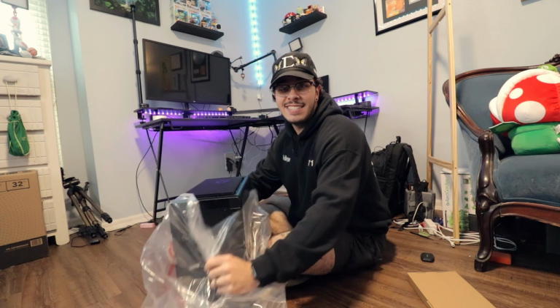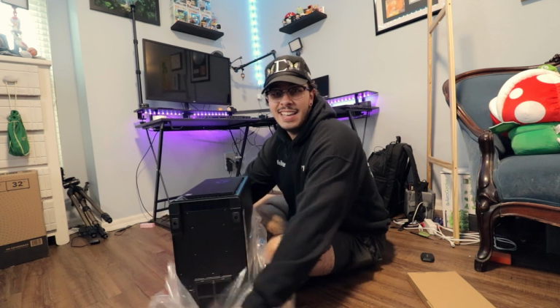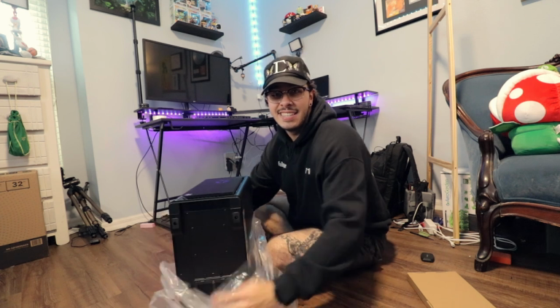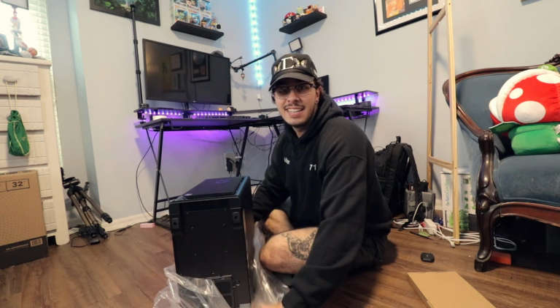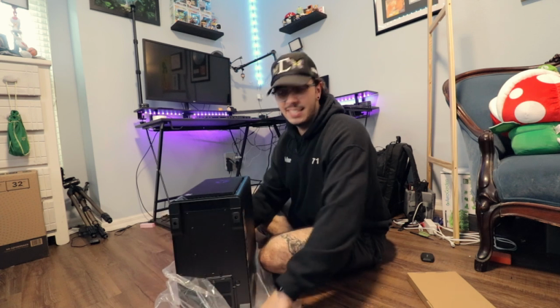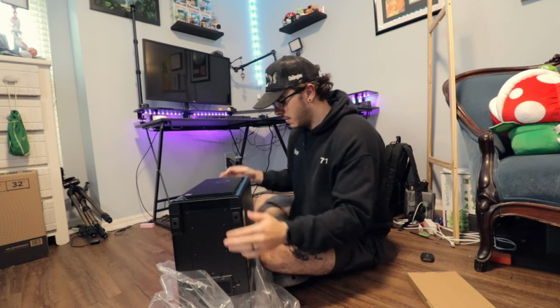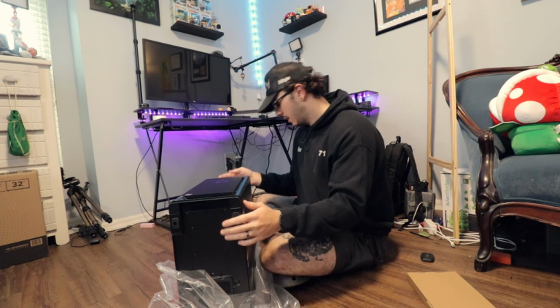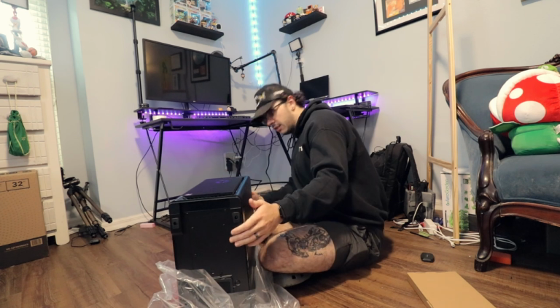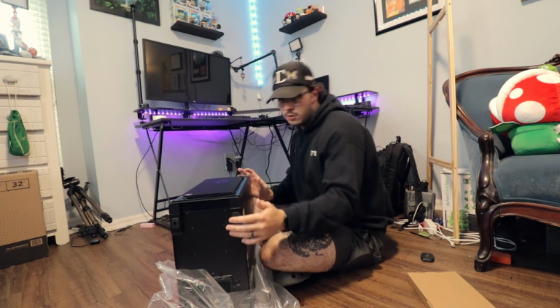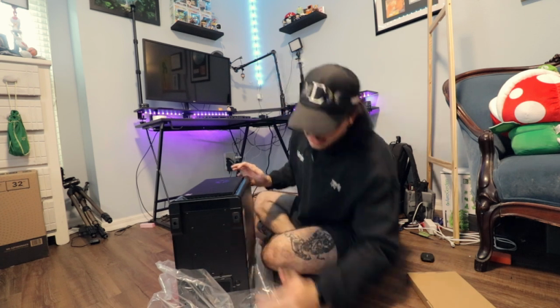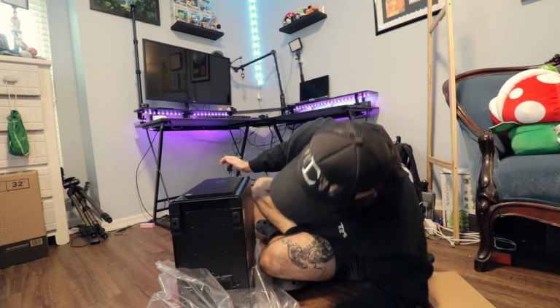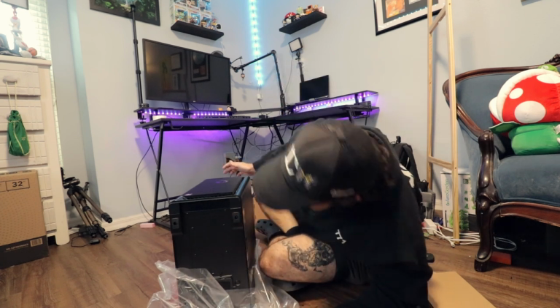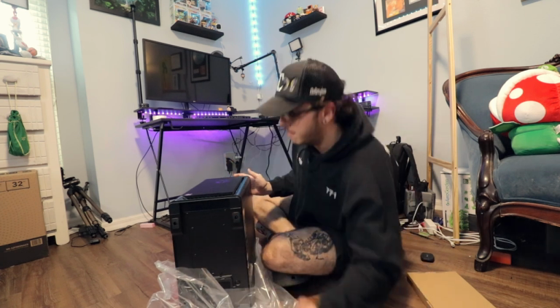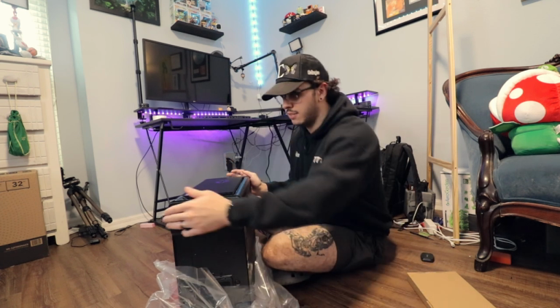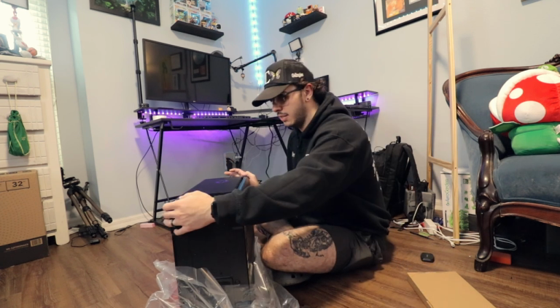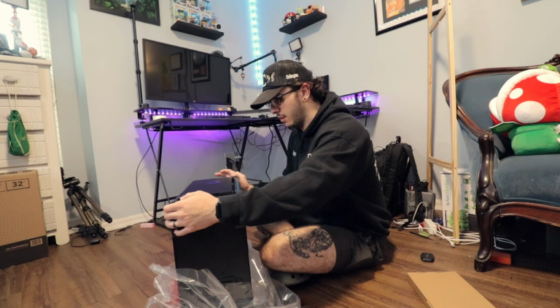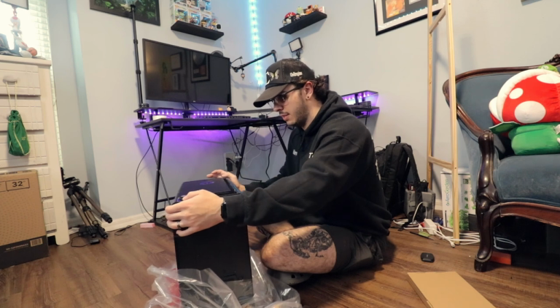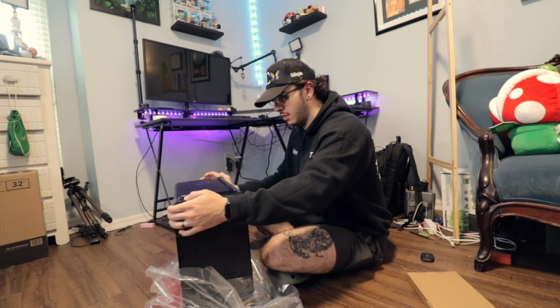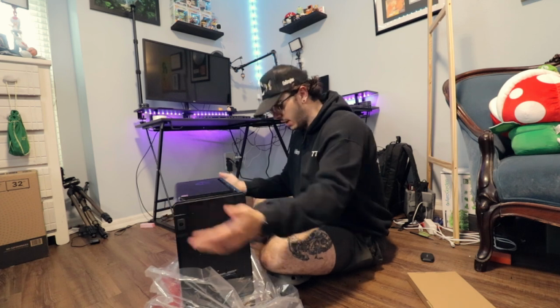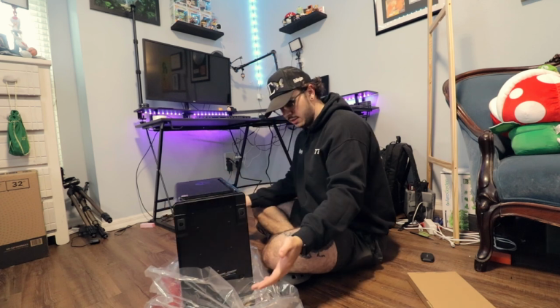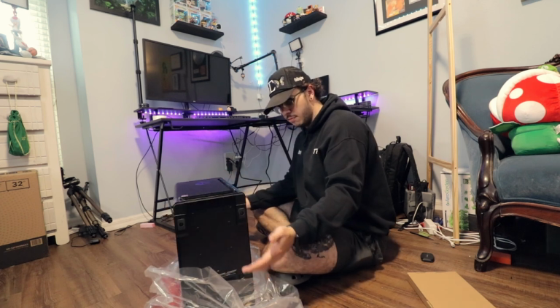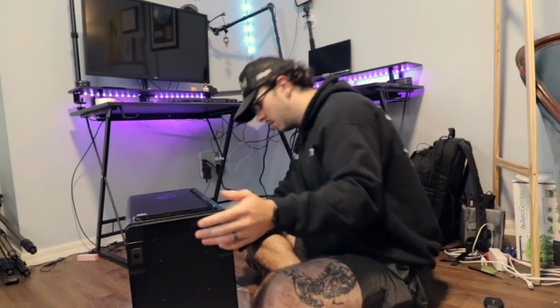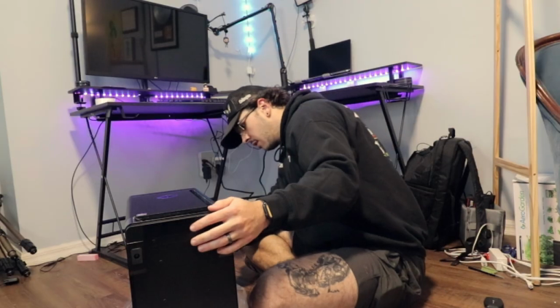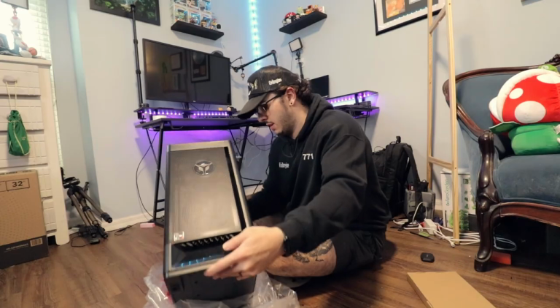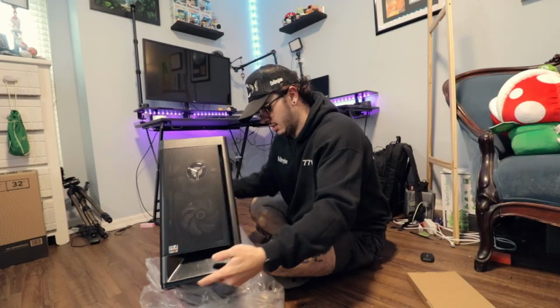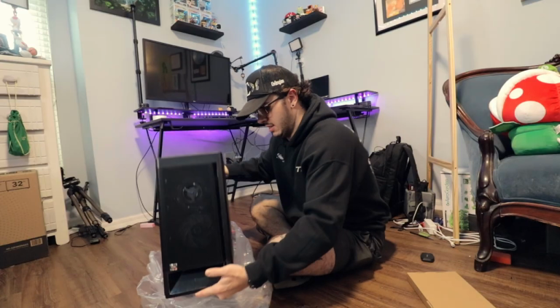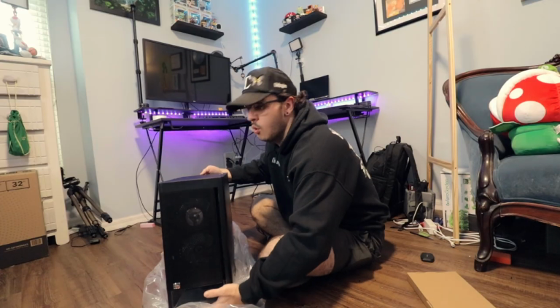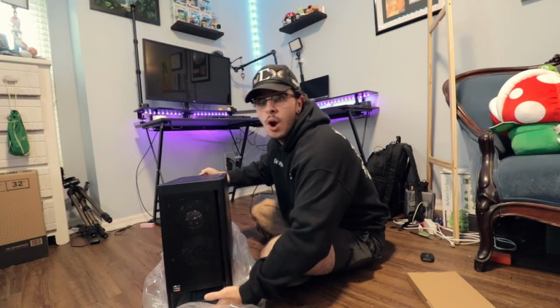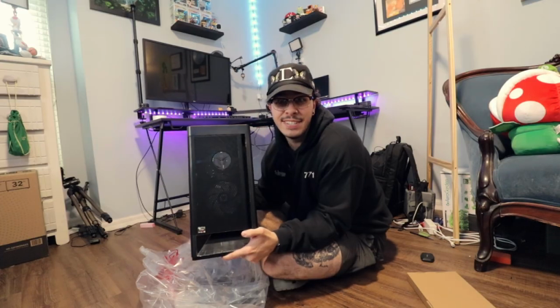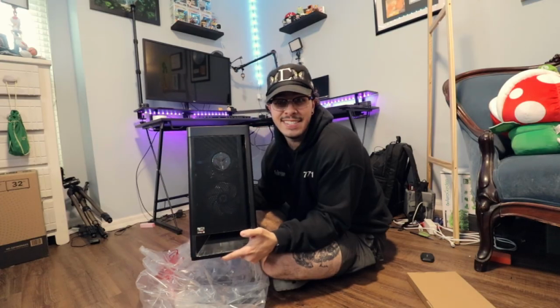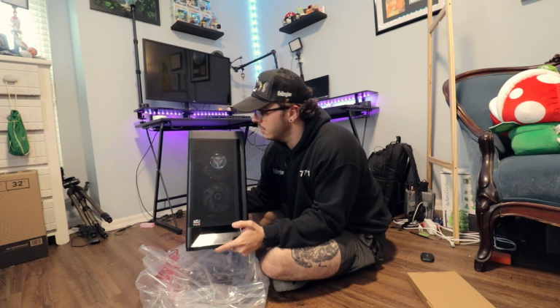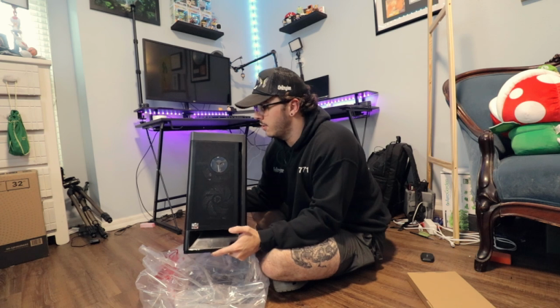Guys, this is it. This is amazing. This looks so good. Is this the back? This is the back, so it doesn't even look amazing to you. Are you serious? This is a beauty.